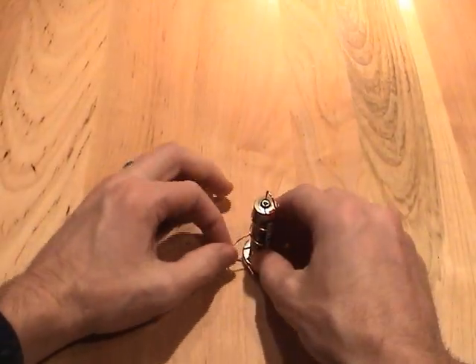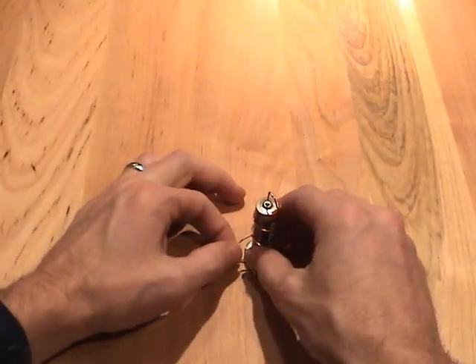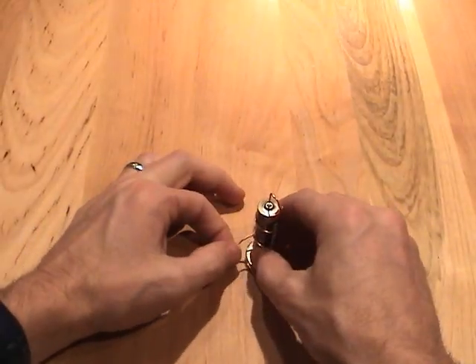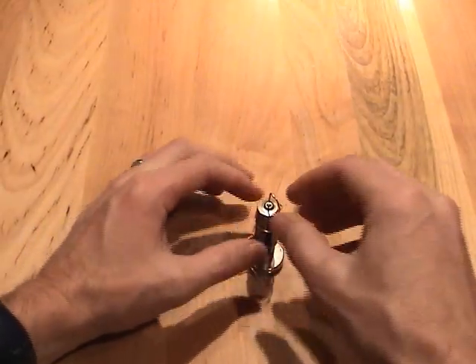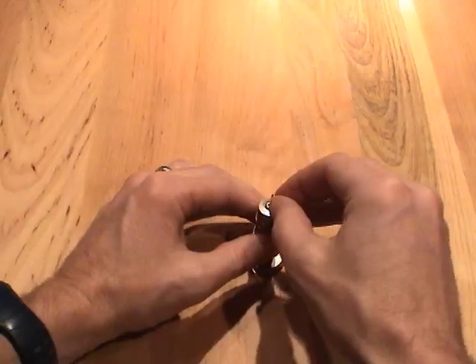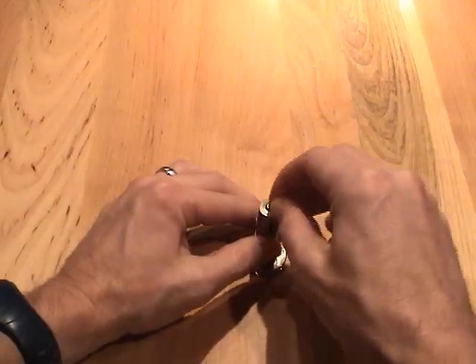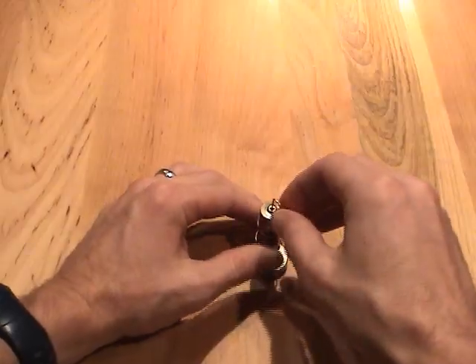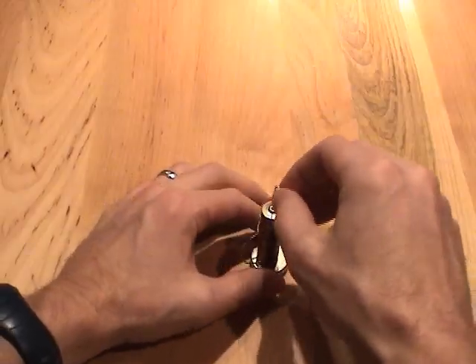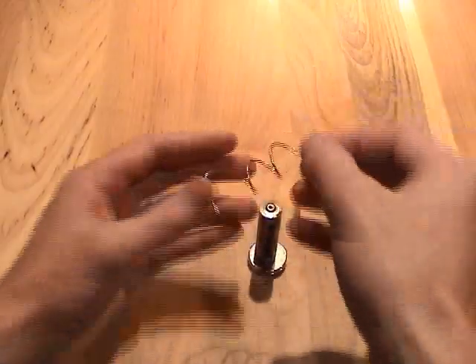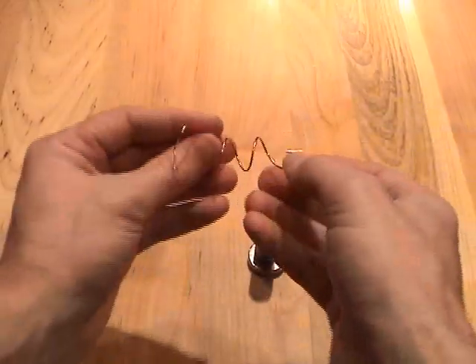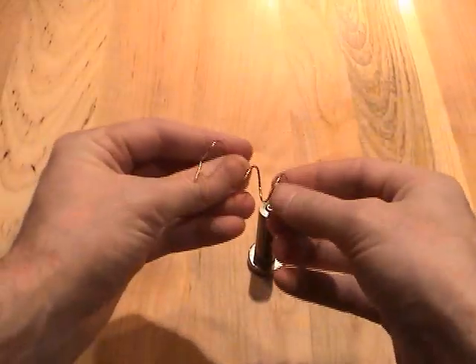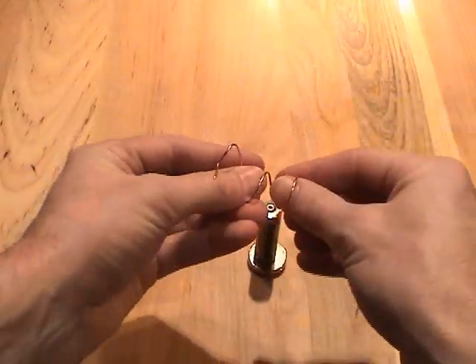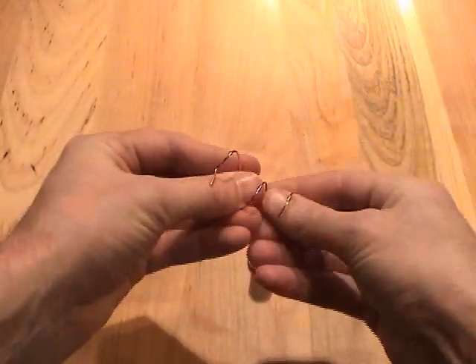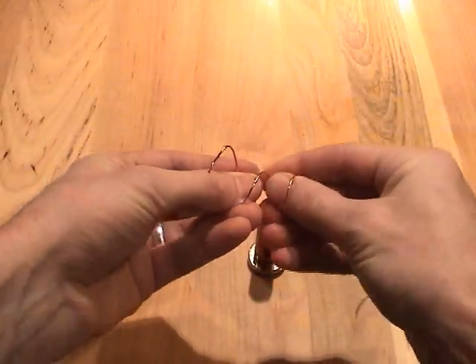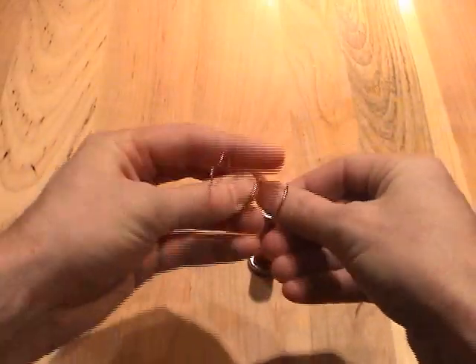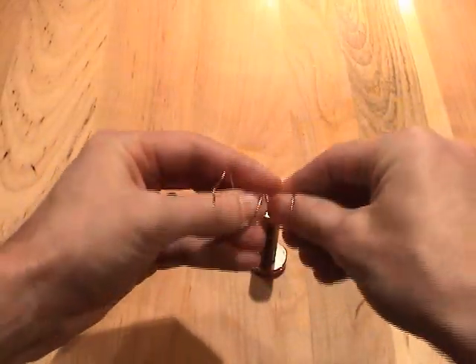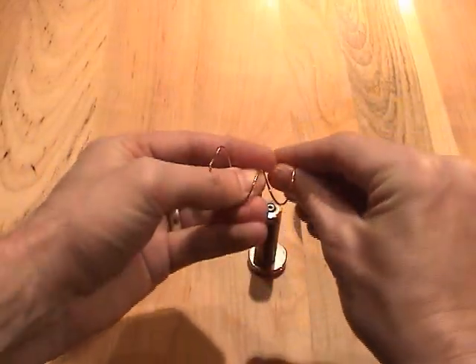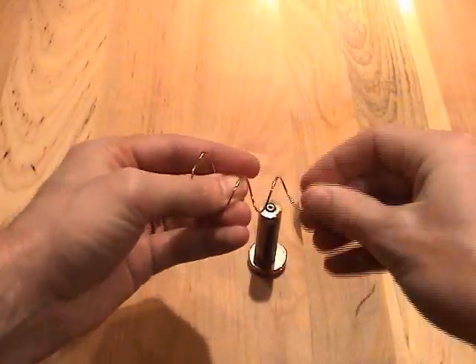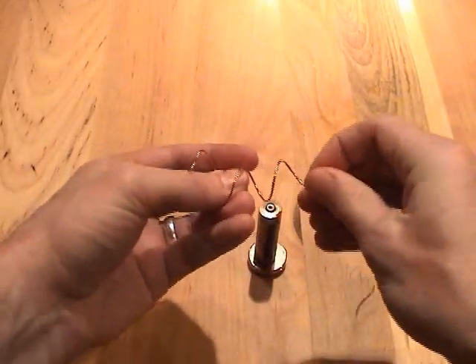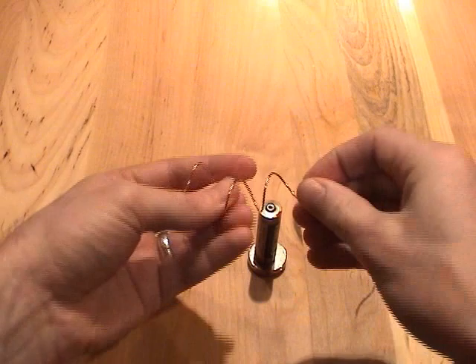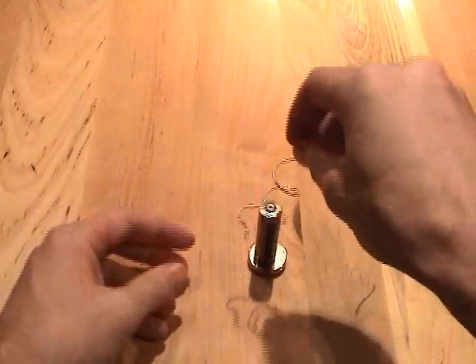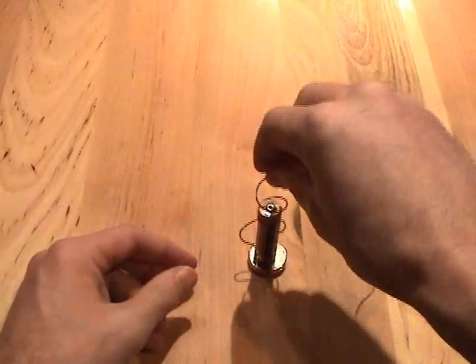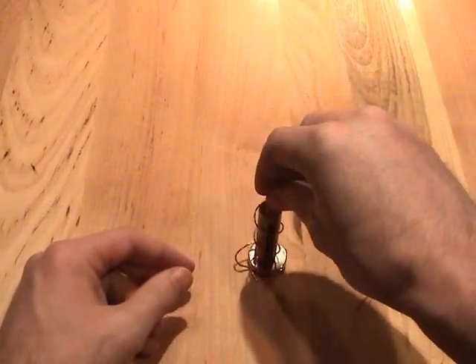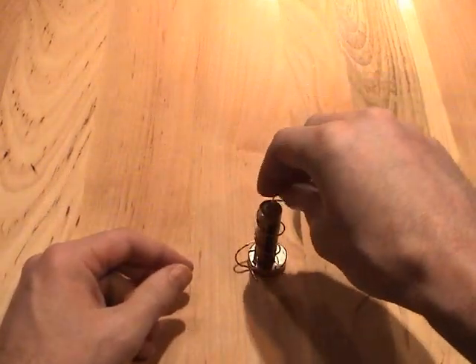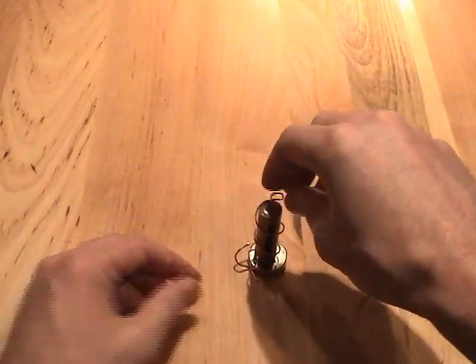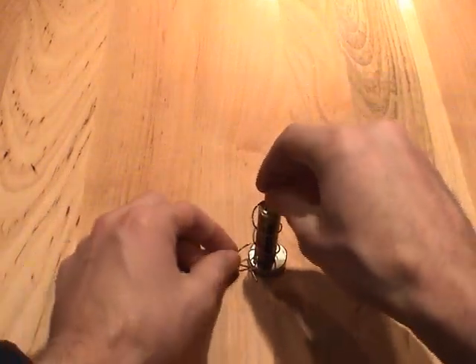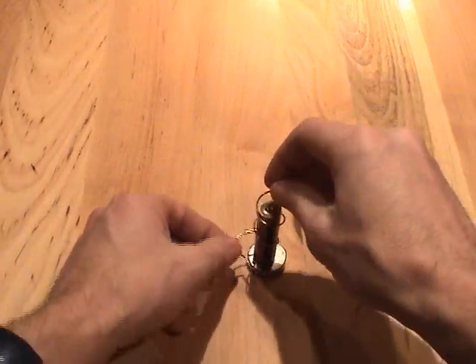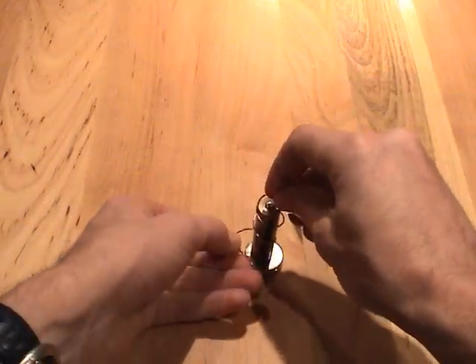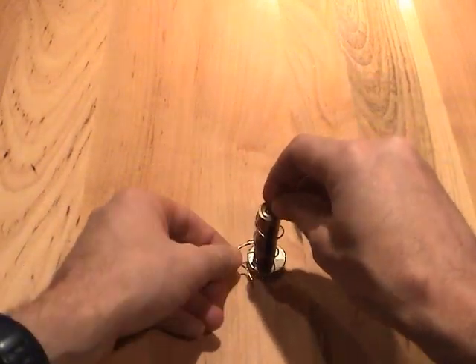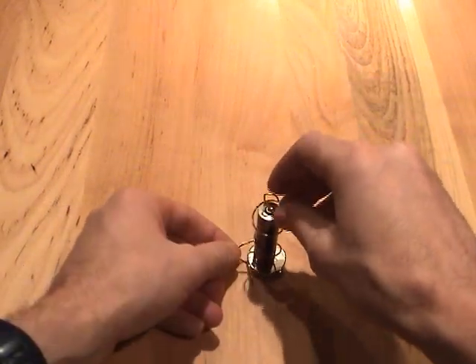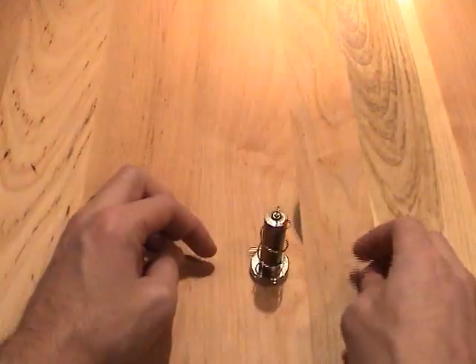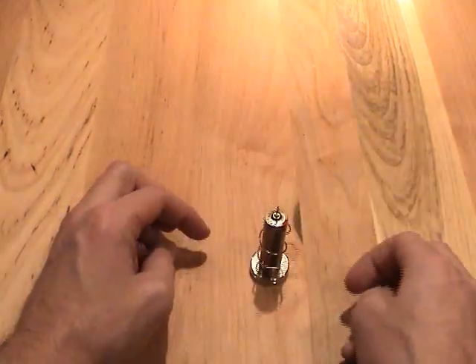I made a small dent in the top of my battery with a nail. This helps to keep the wire in place as it spins. Once you get it tuned just right, you can stick it on there and it'll start right up.